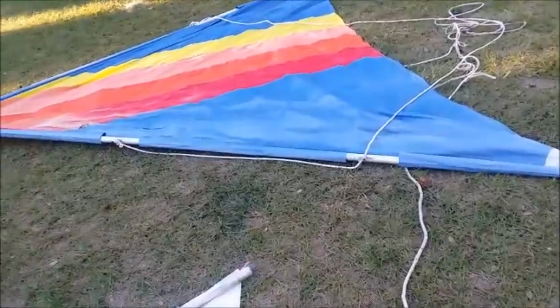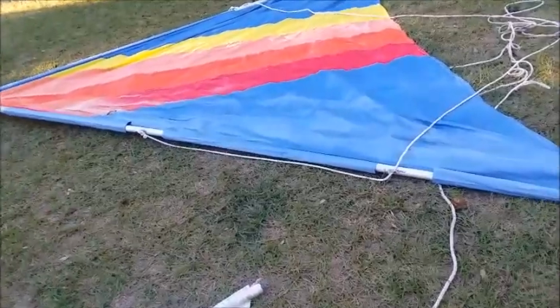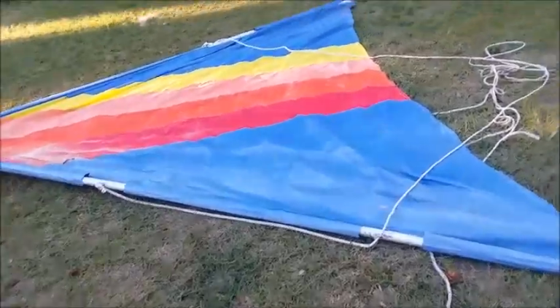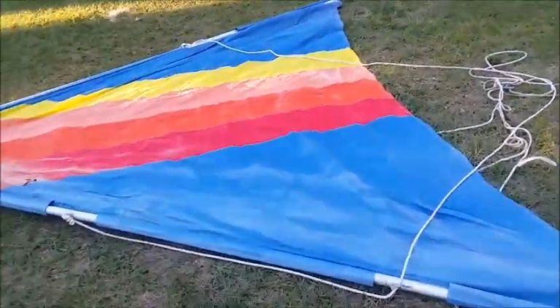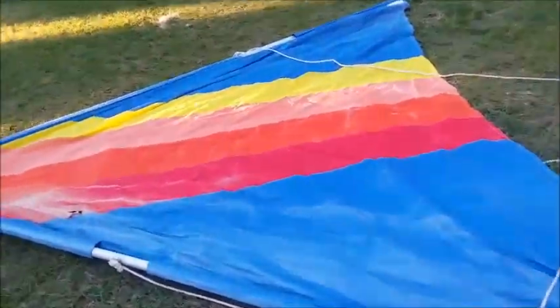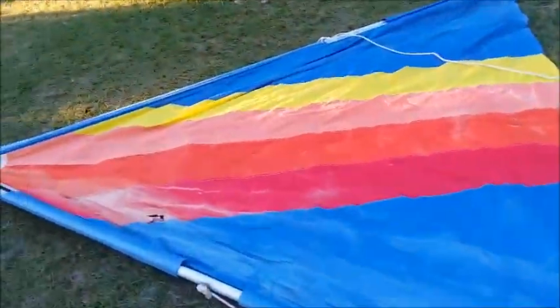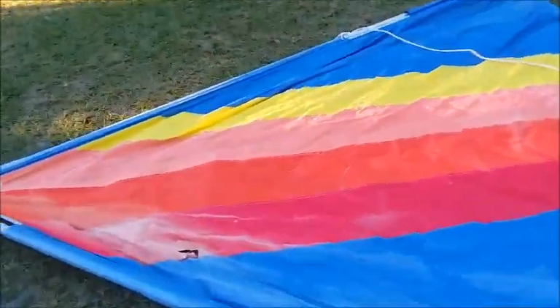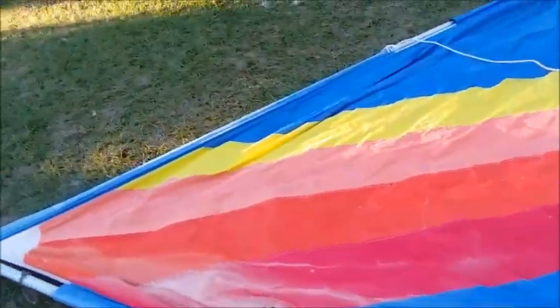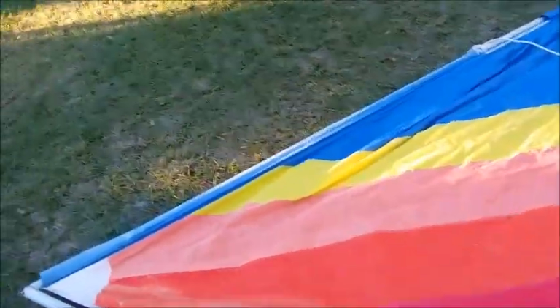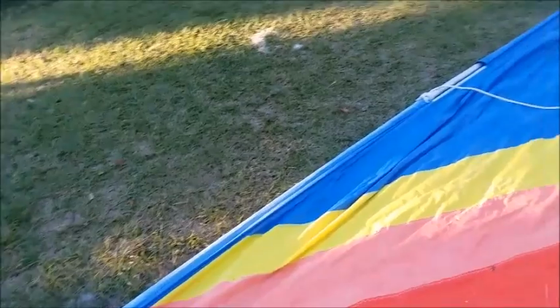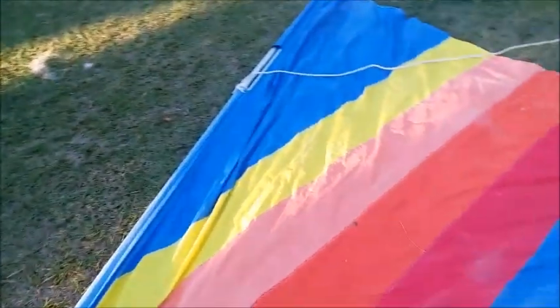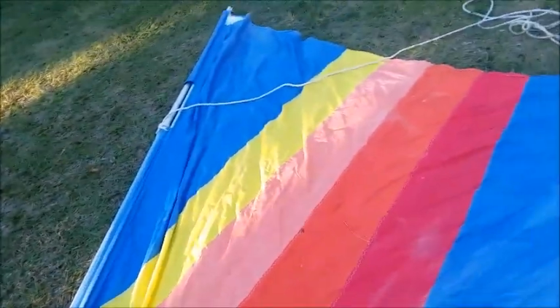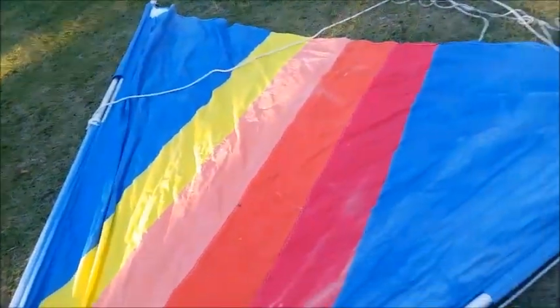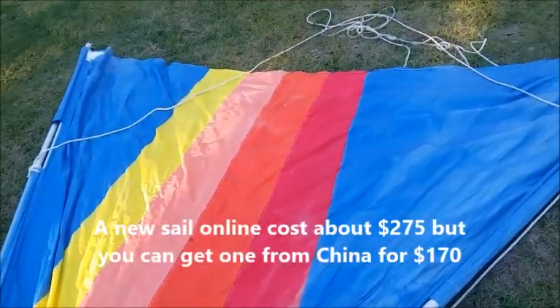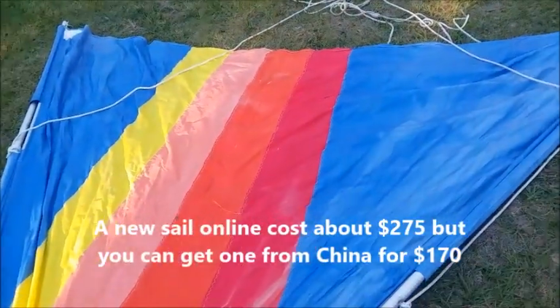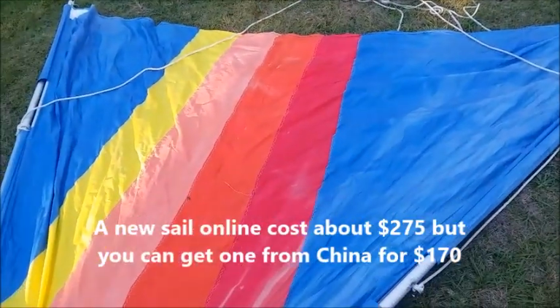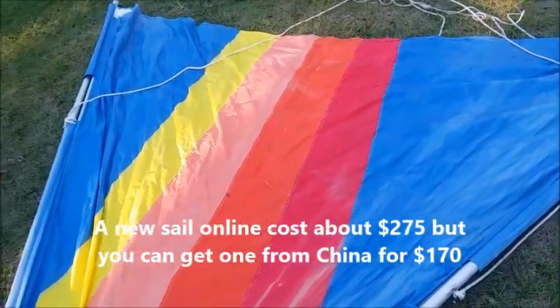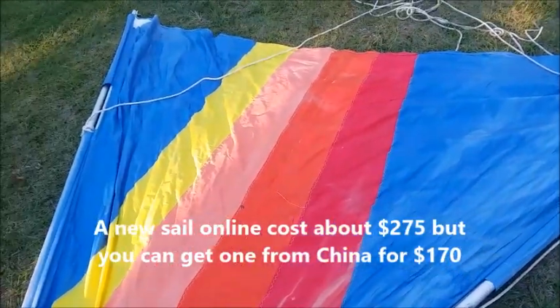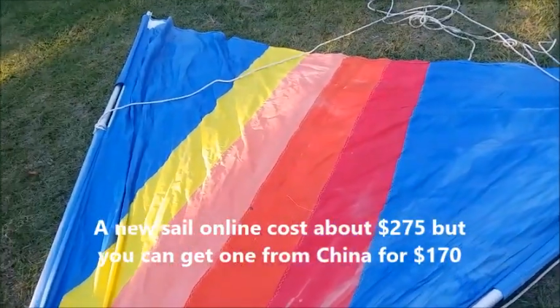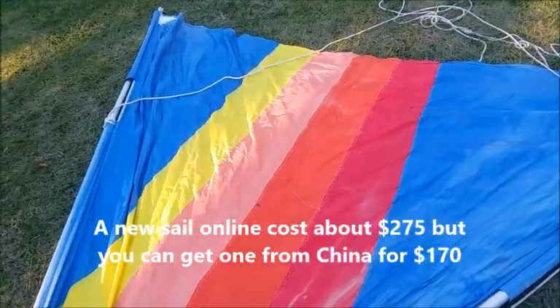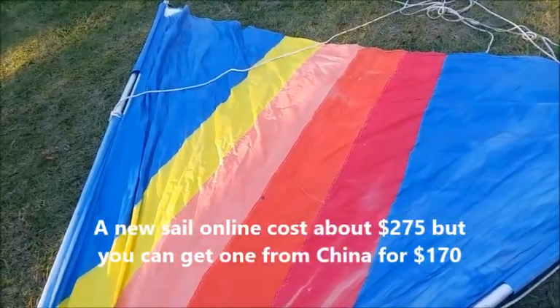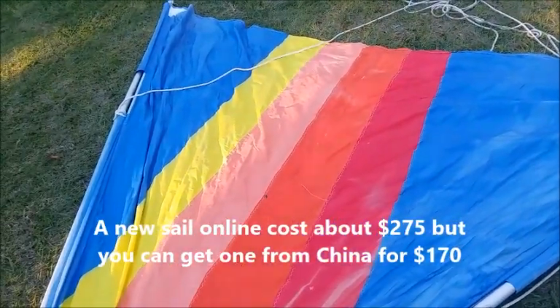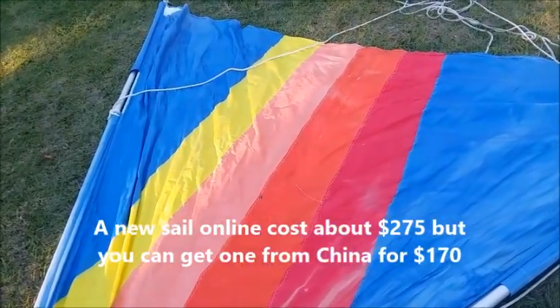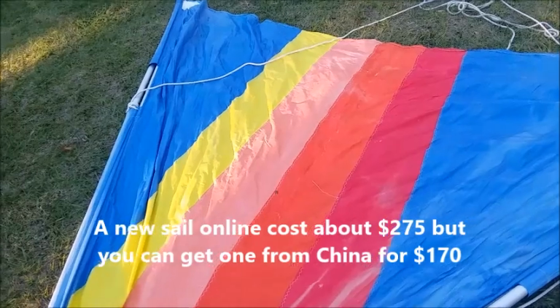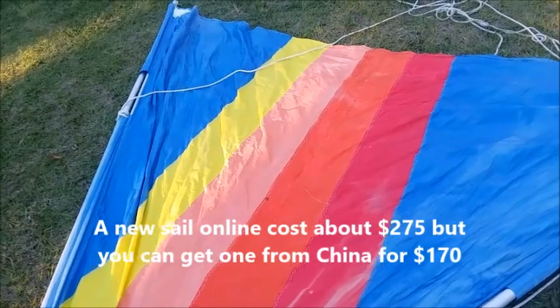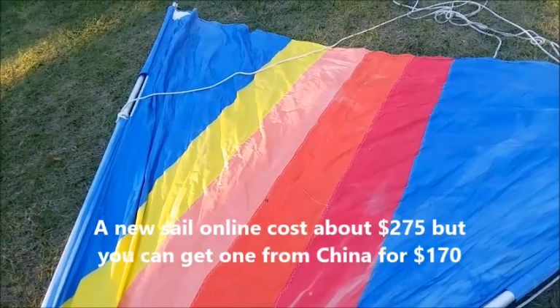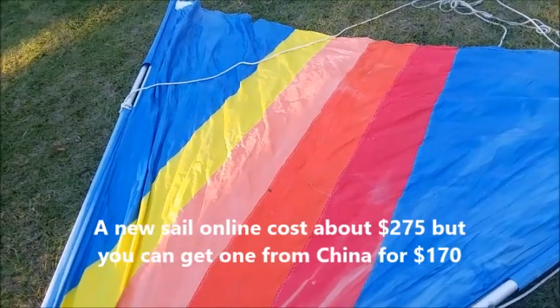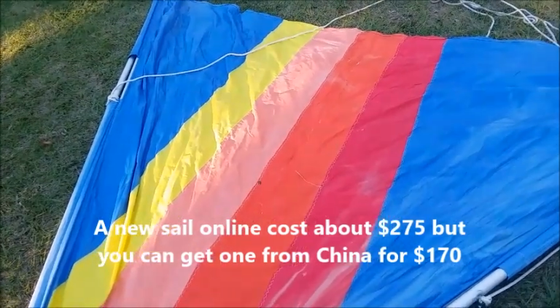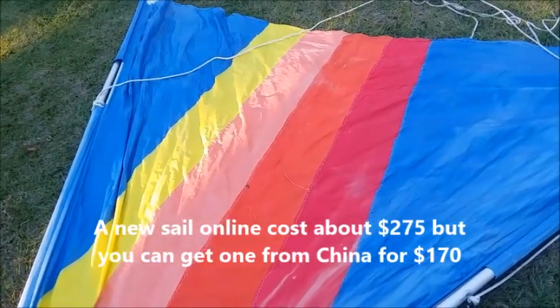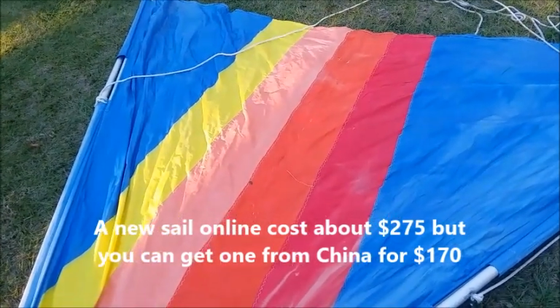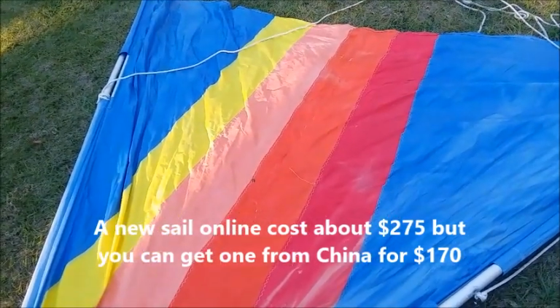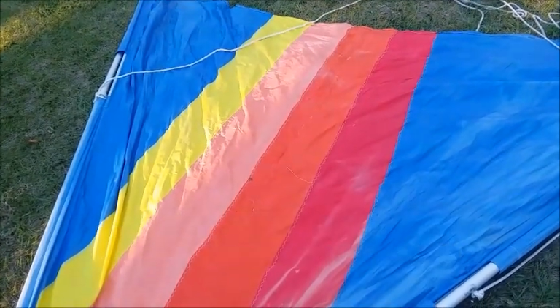The sails are pretty obvious when you look at them — you'll either see holes in them or you won't. A lot of times the sails have been folded and where the sunlight was hitting one section of the sail, you get UV fading.